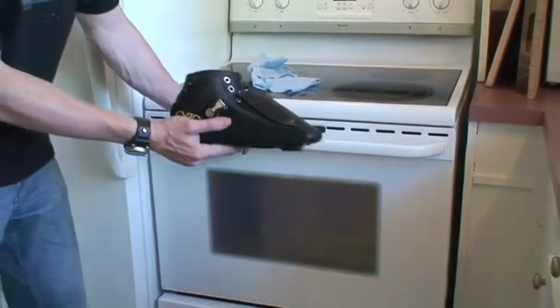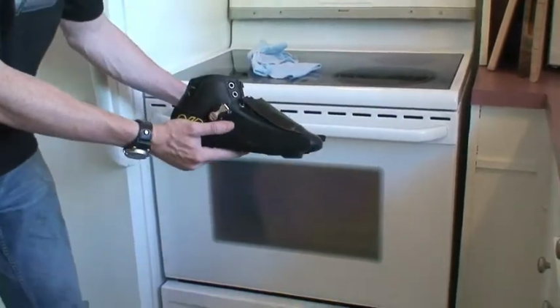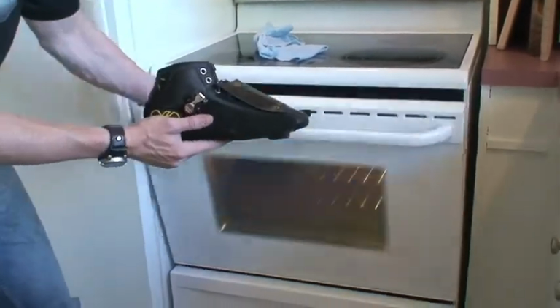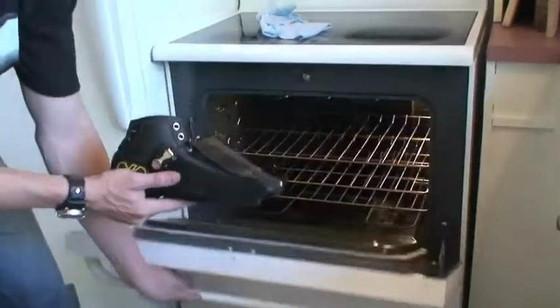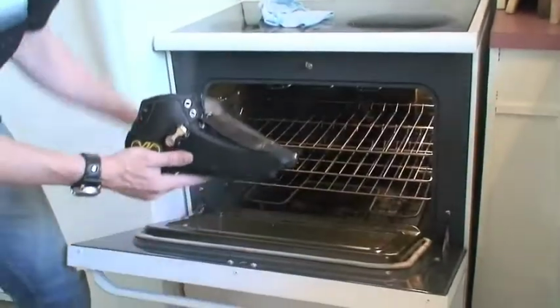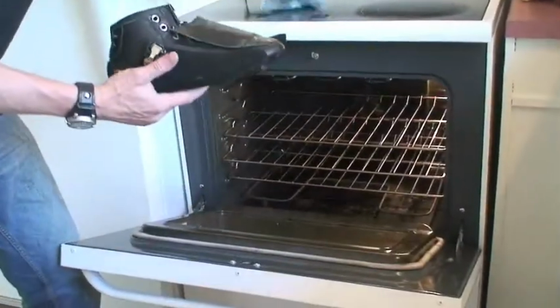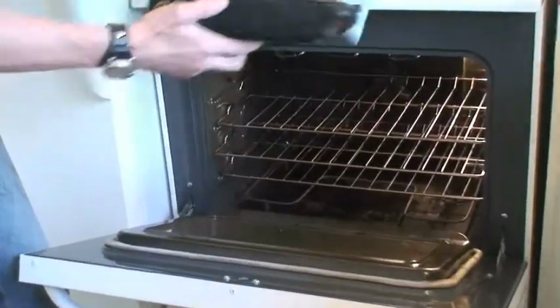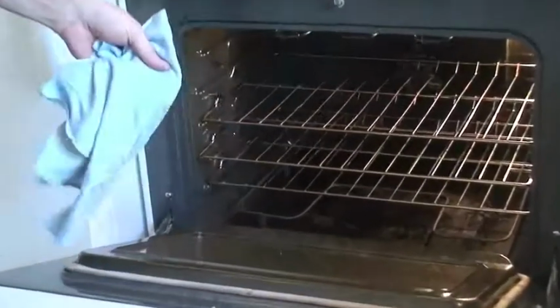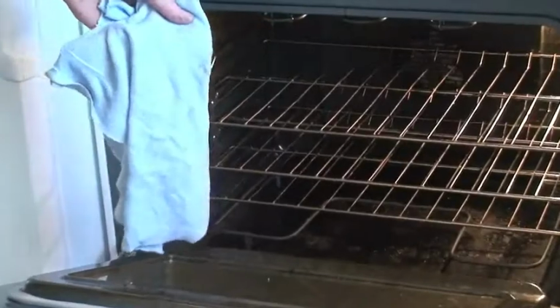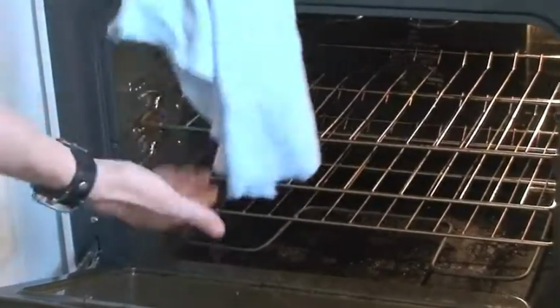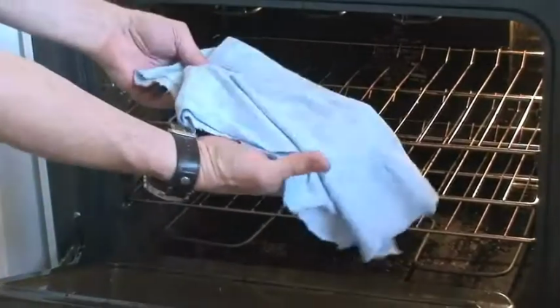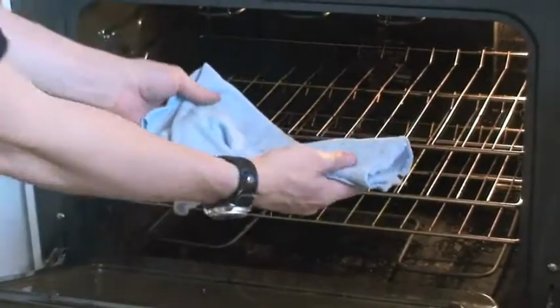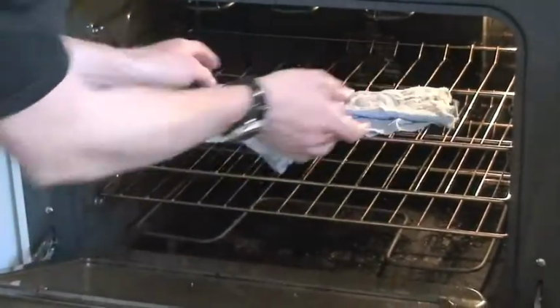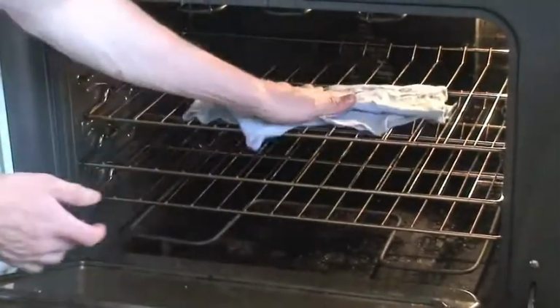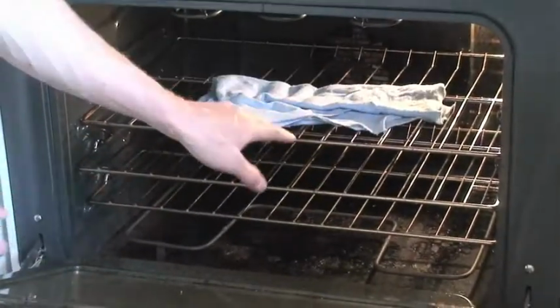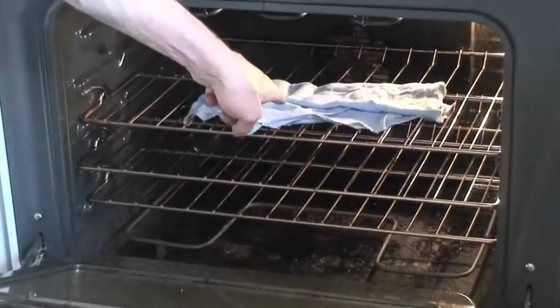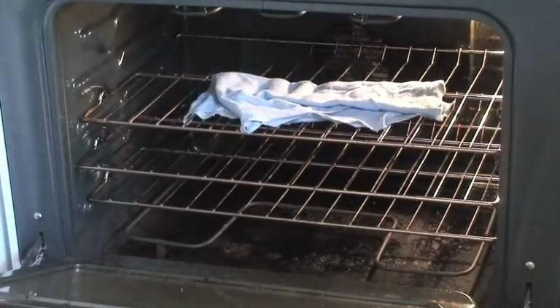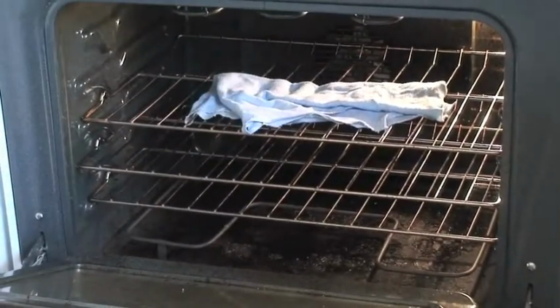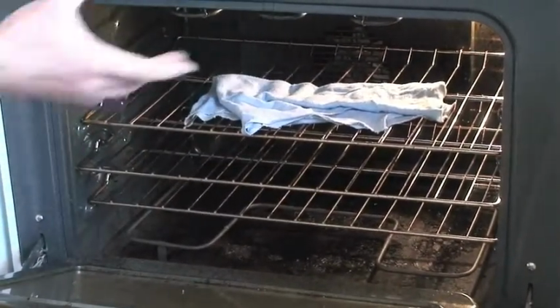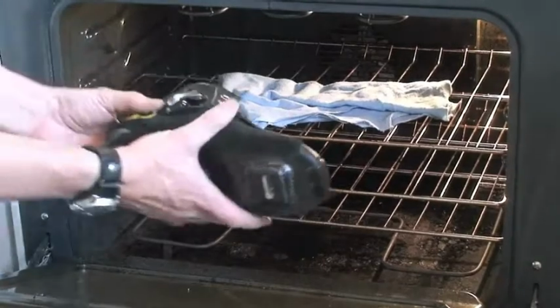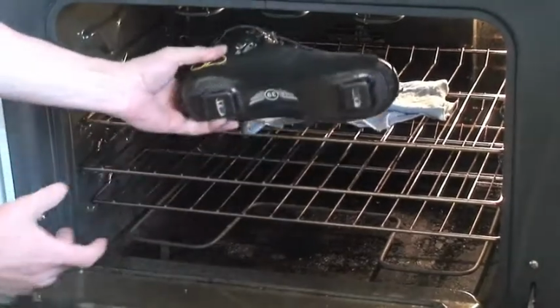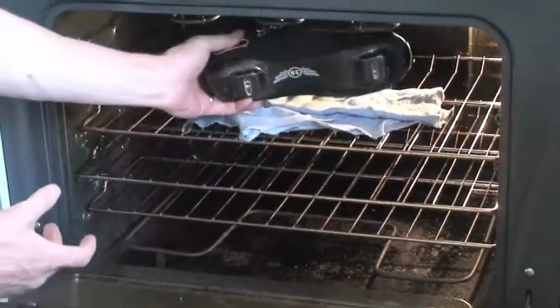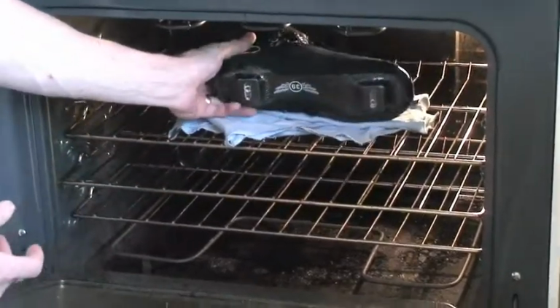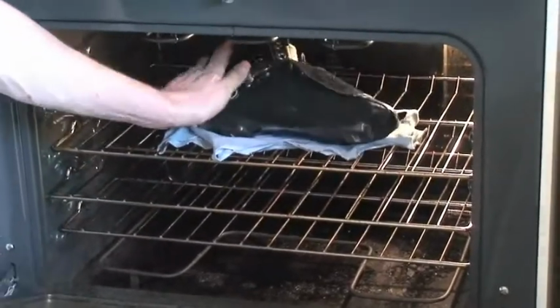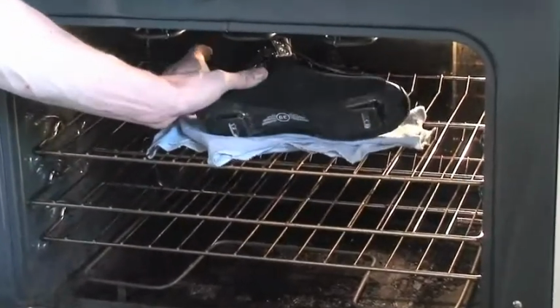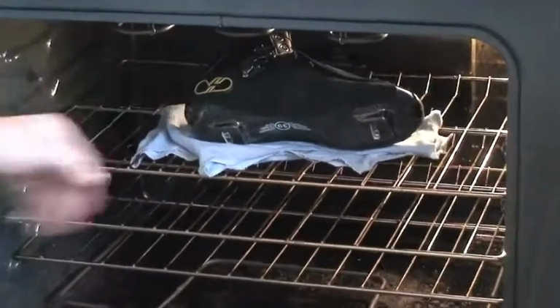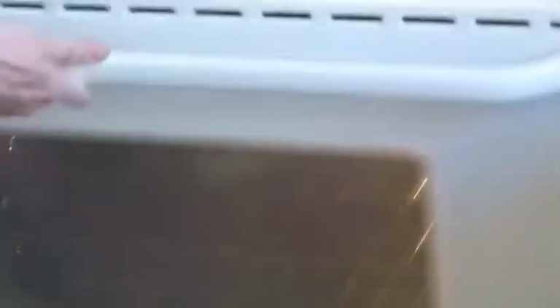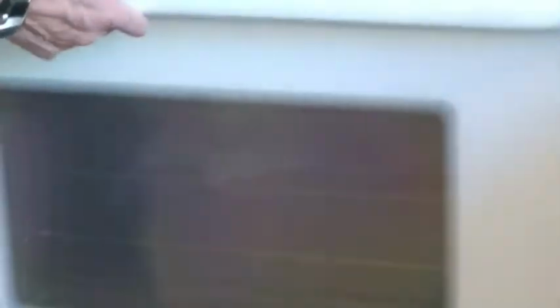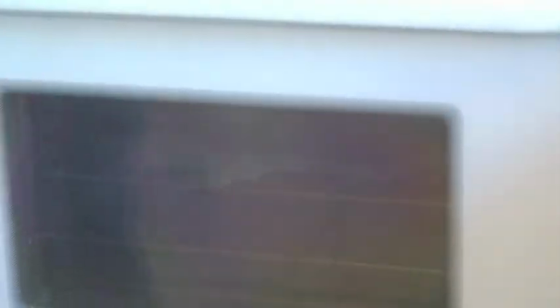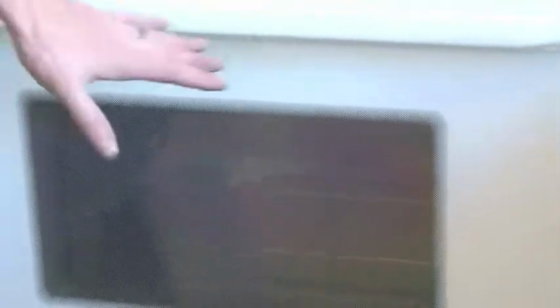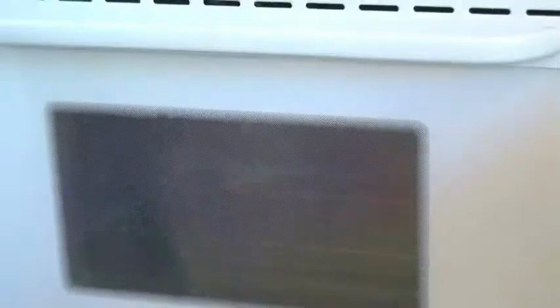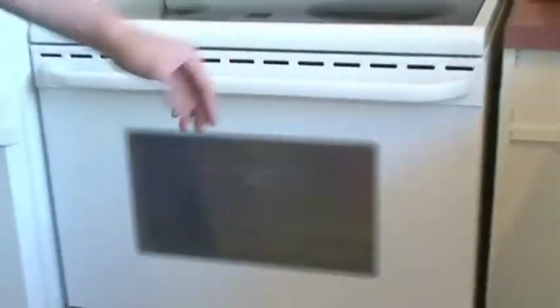We're going to put the boot in. First we want to put a rag on the rack just to protect the boot, and the boot goes over top. Close the oven — 10 minutes and we're going to flip the boot.